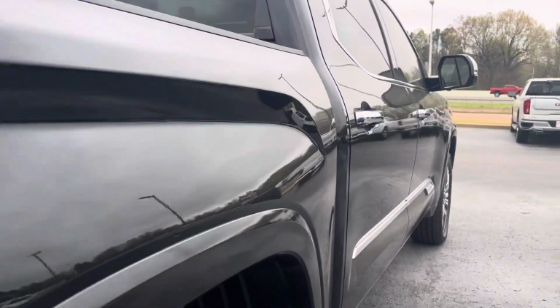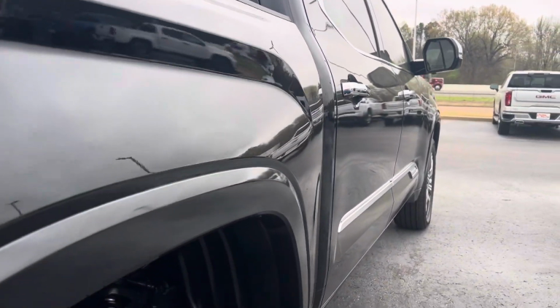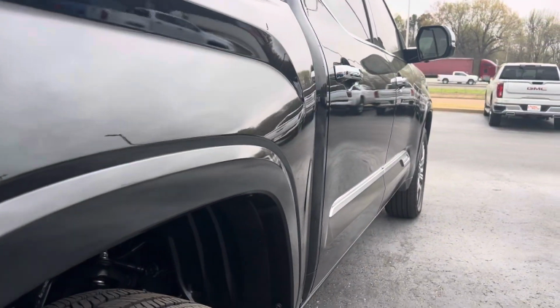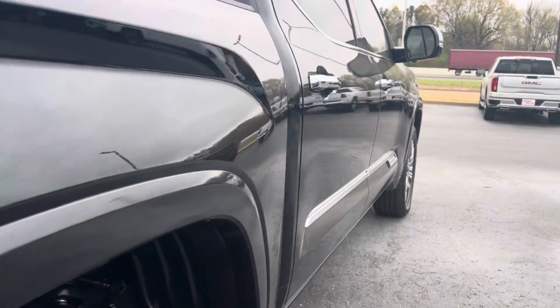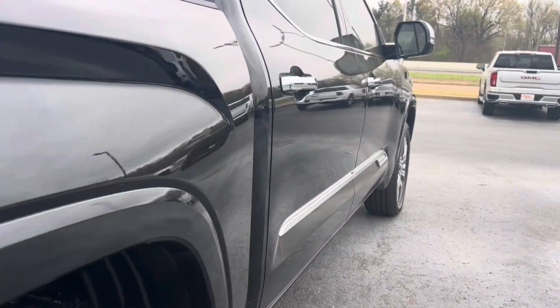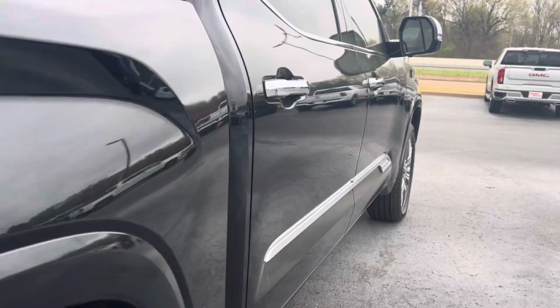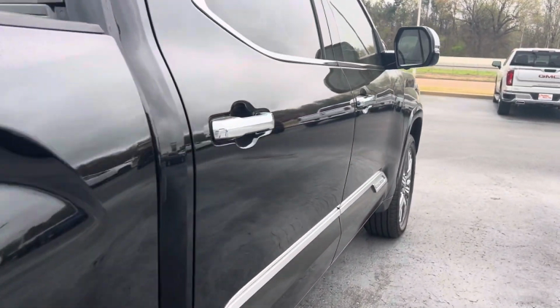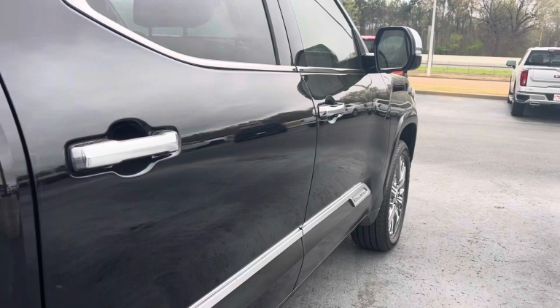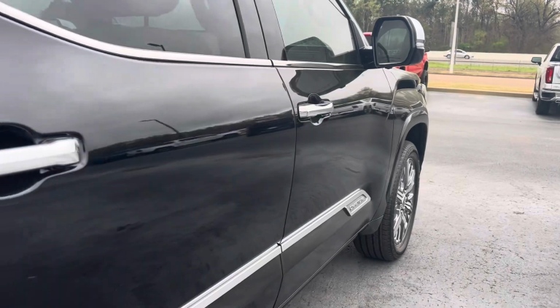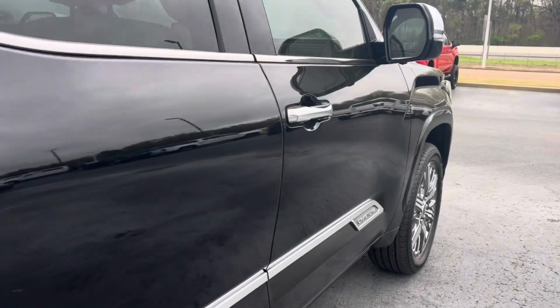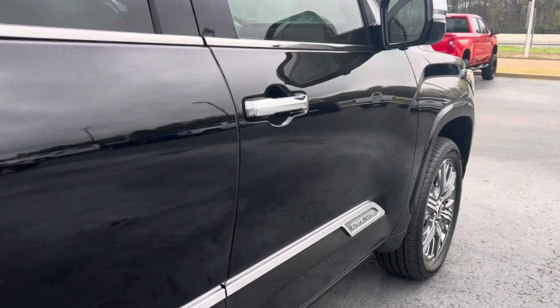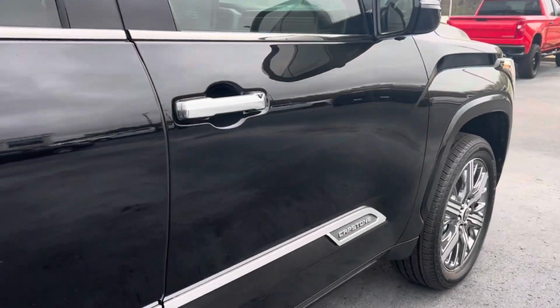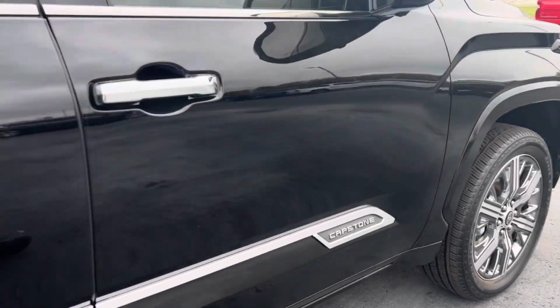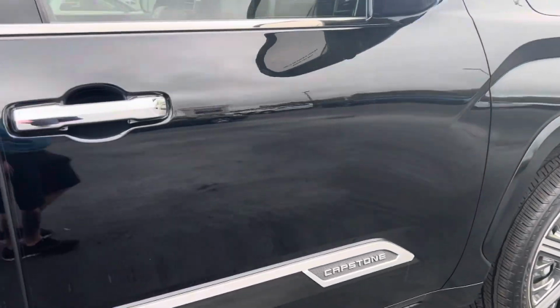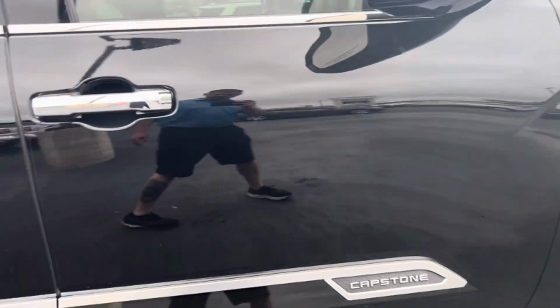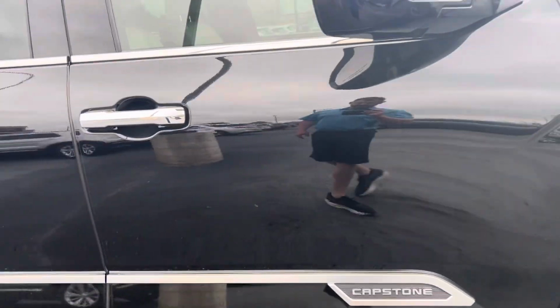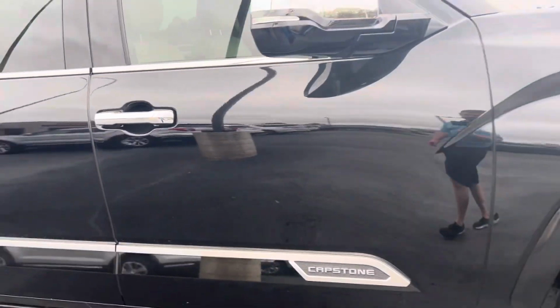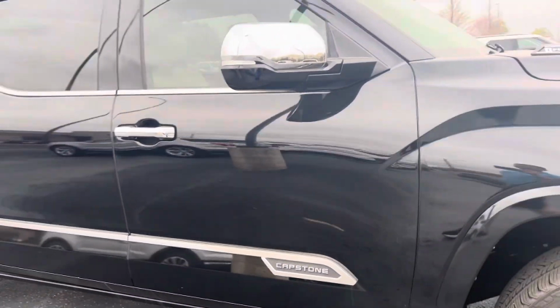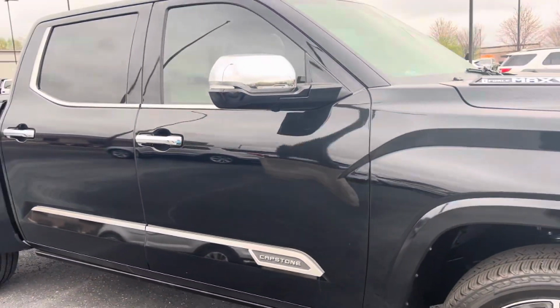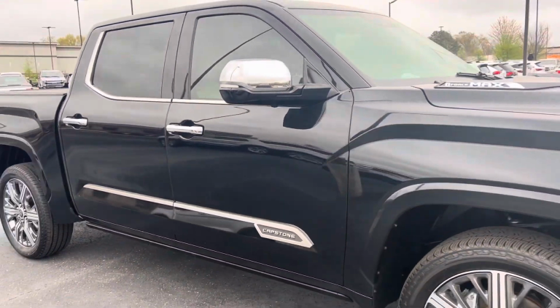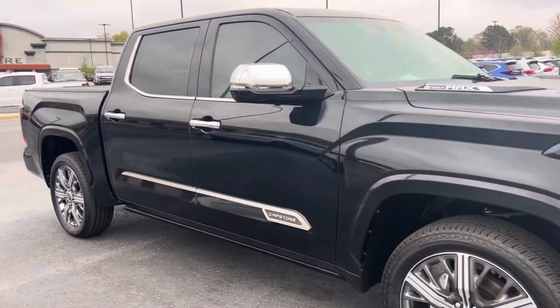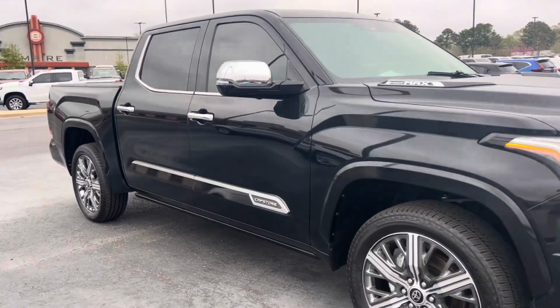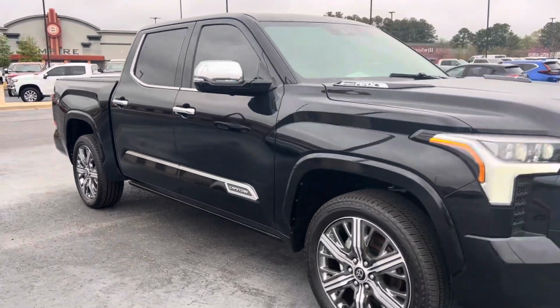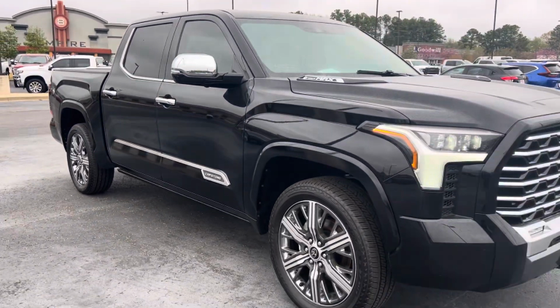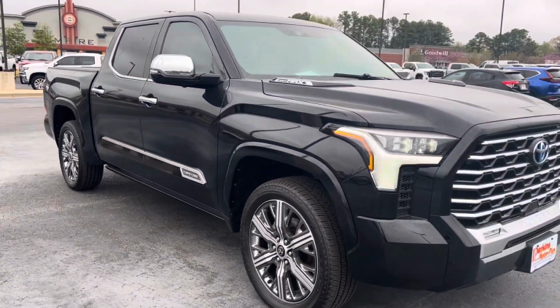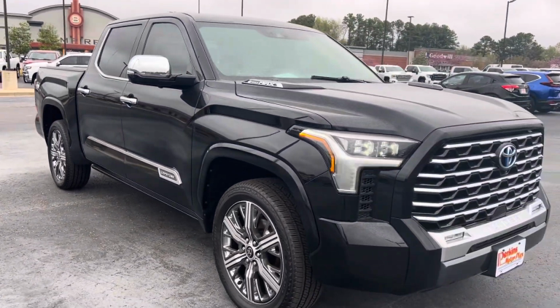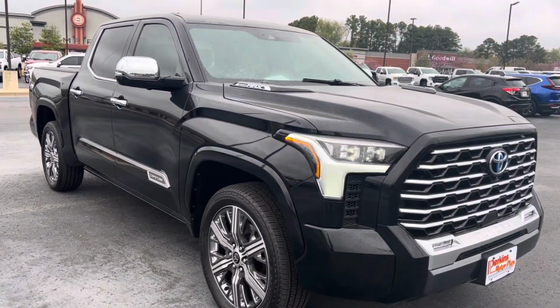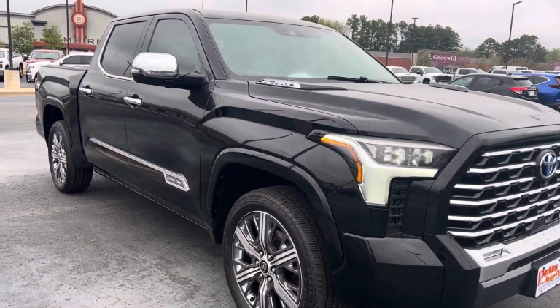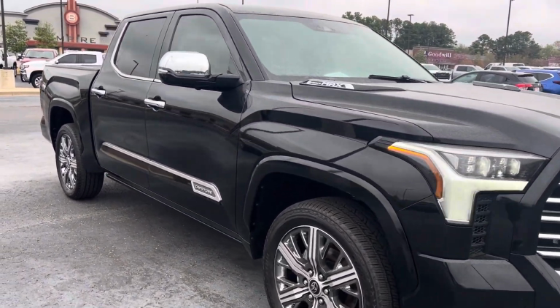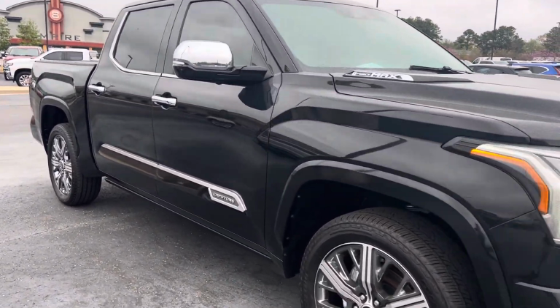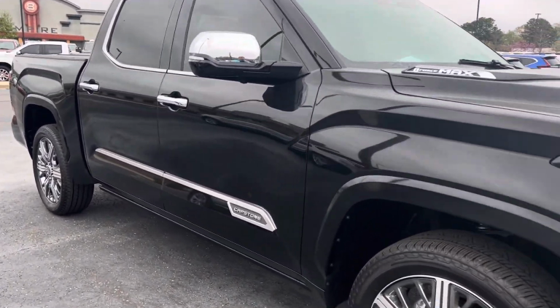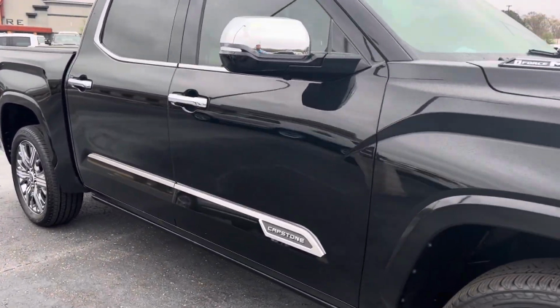Coming down the passenger side, I'm not seeing any nicks, scratches, swirl marks, or nothing. It's essentially a brand new truck without the brand new truck price.